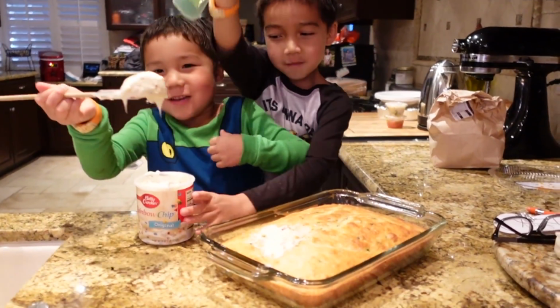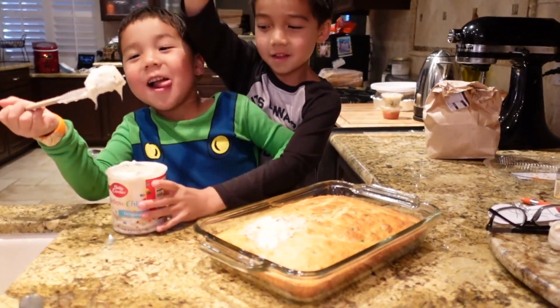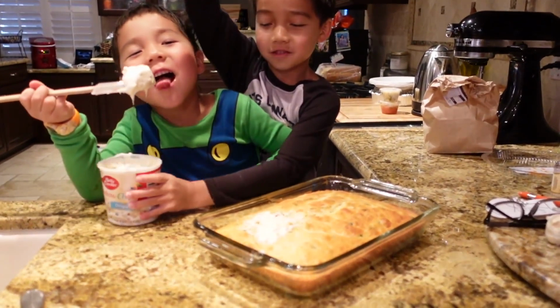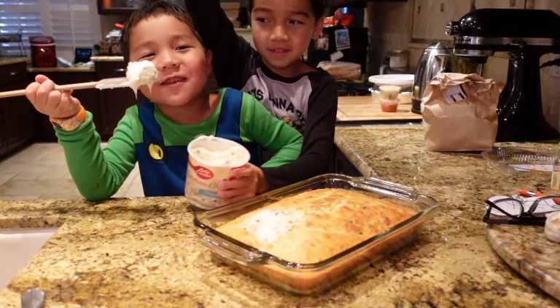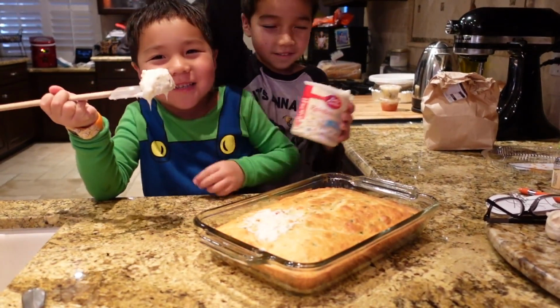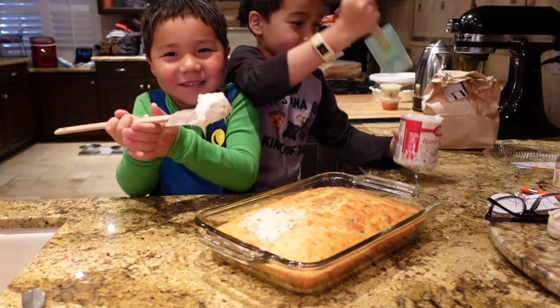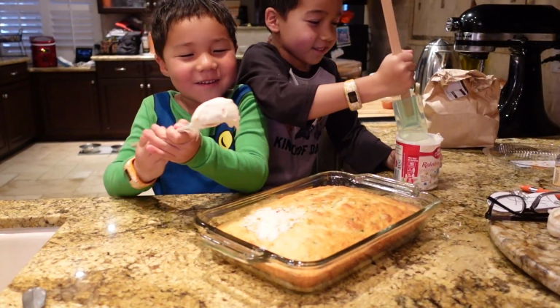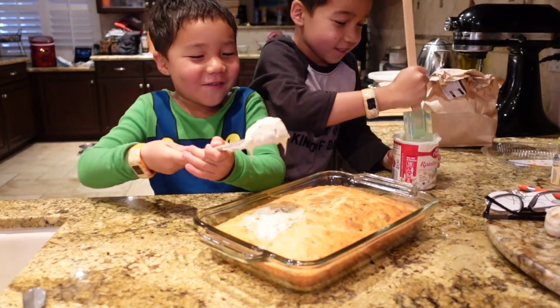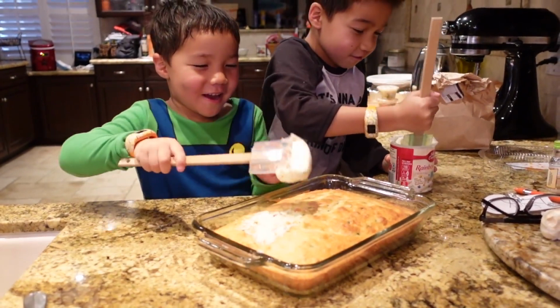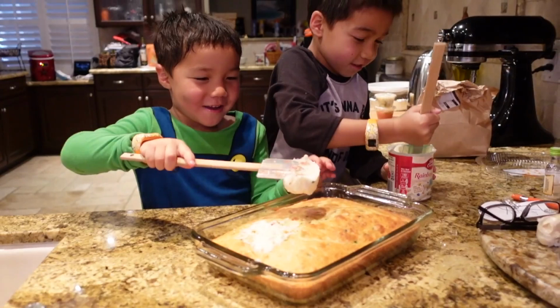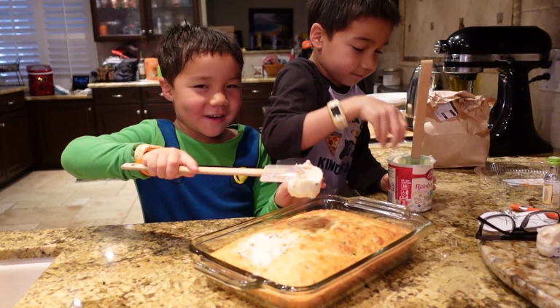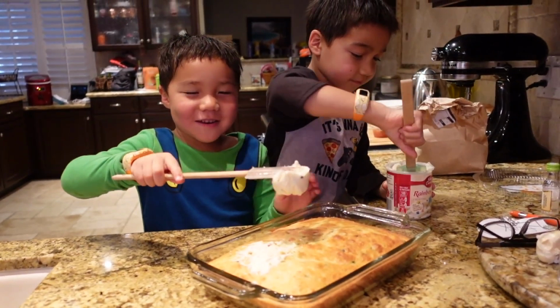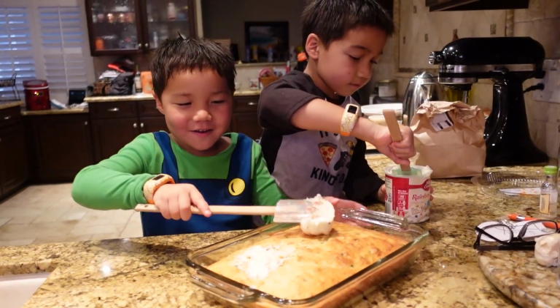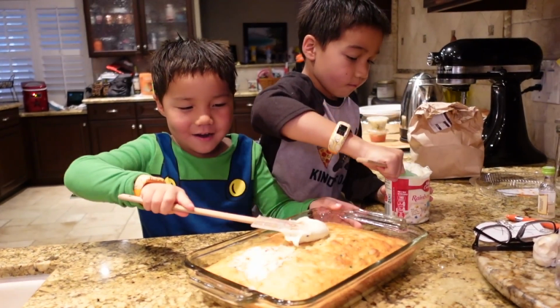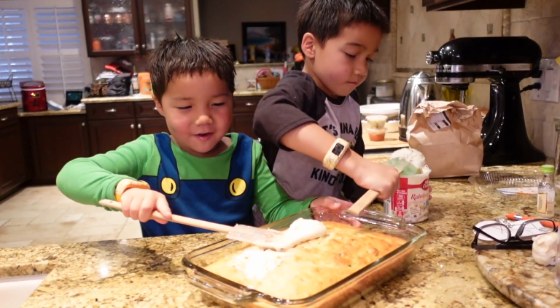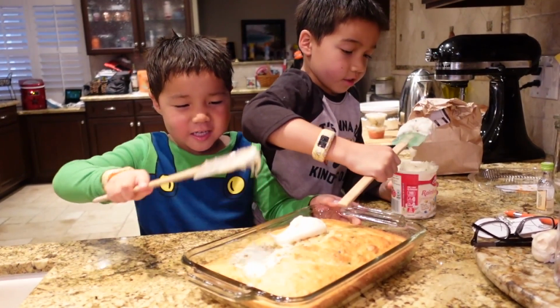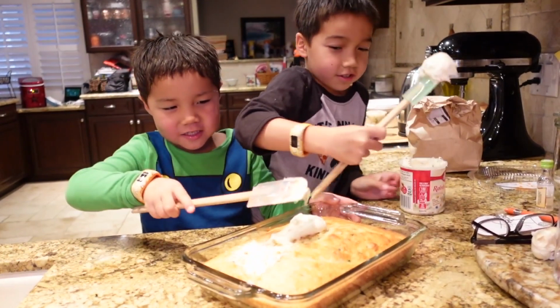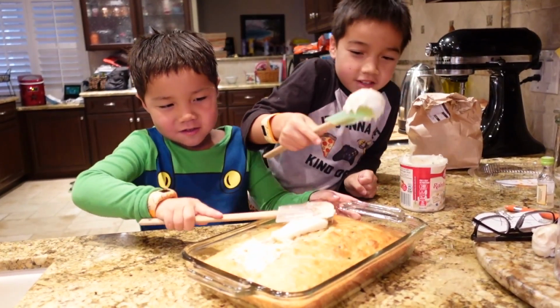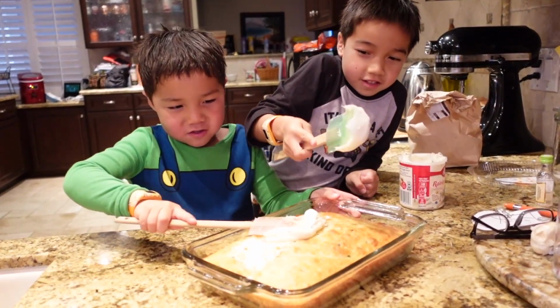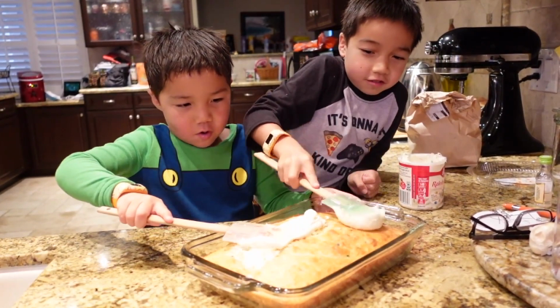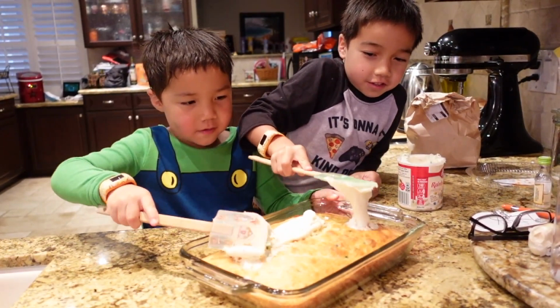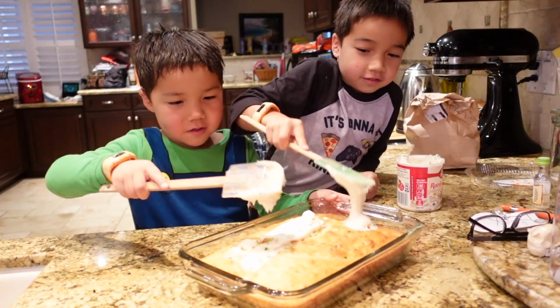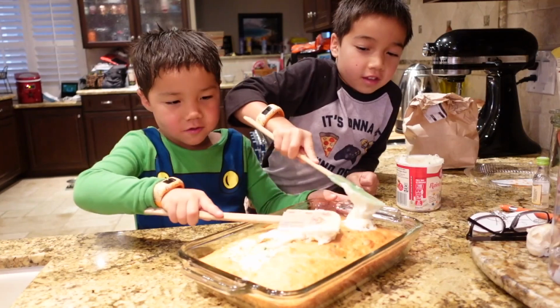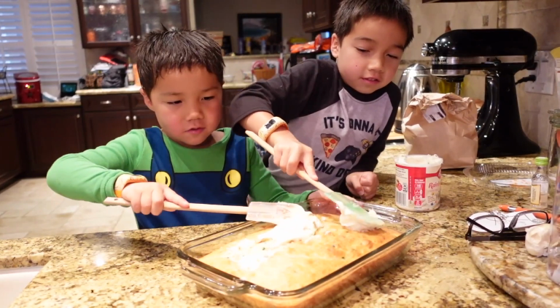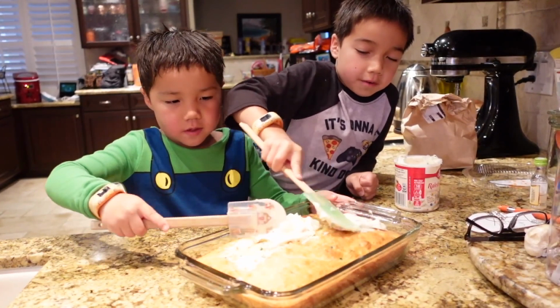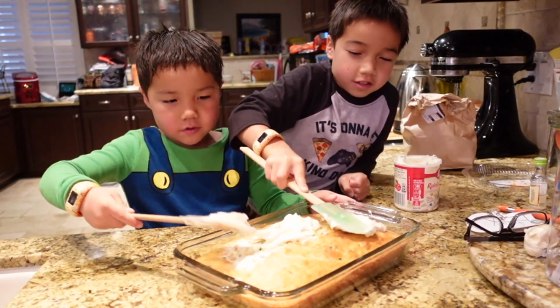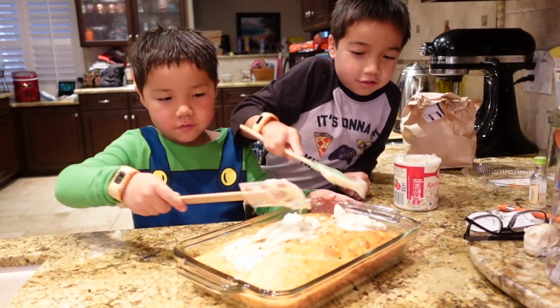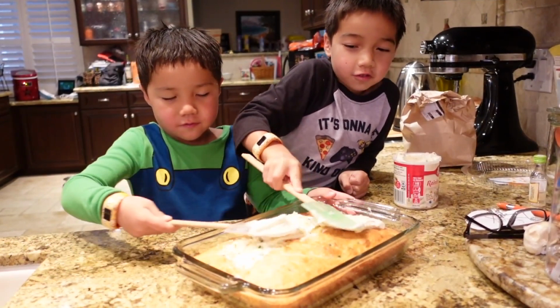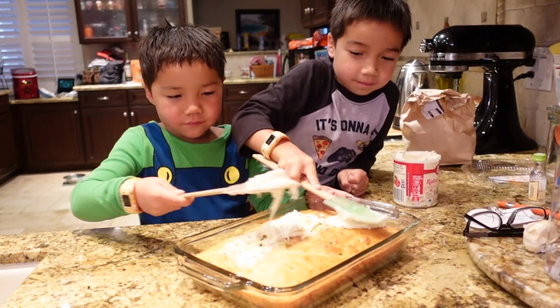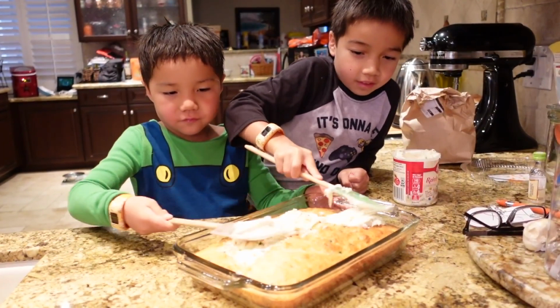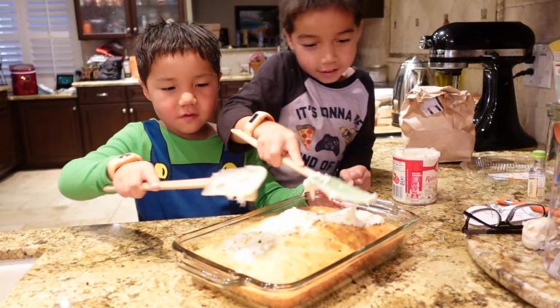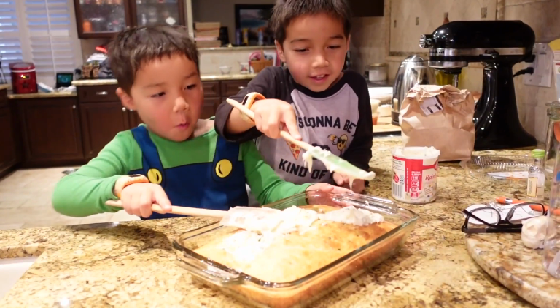I'm going to have a taste. Oh my gosh, that is so delightful. I like the cake.